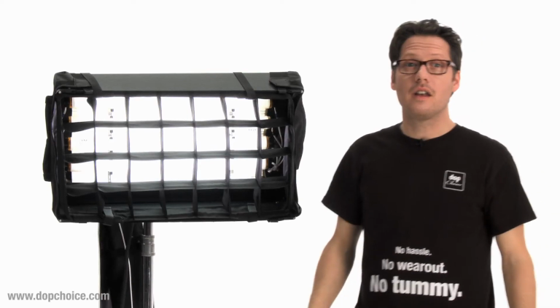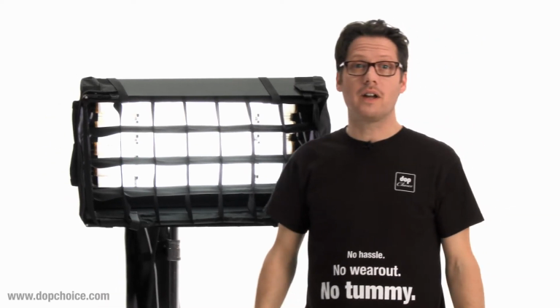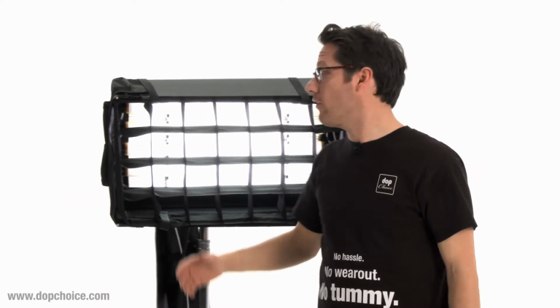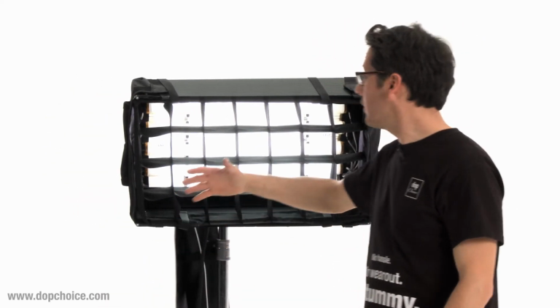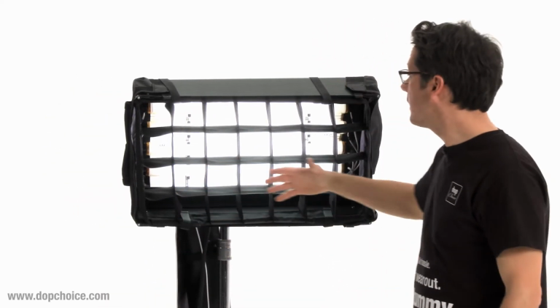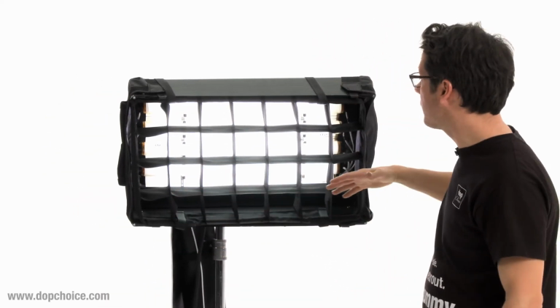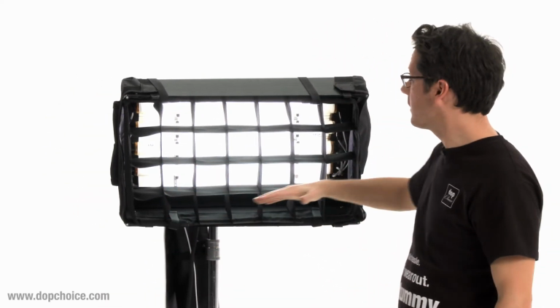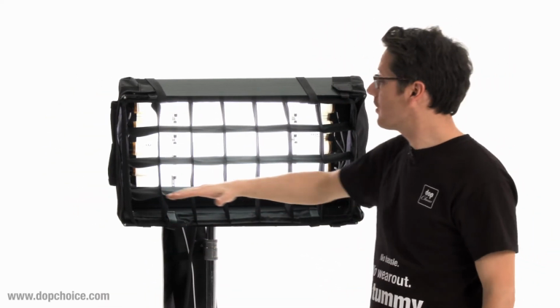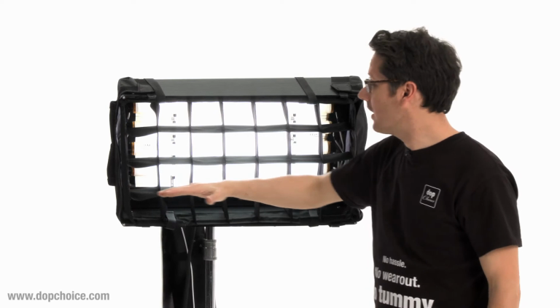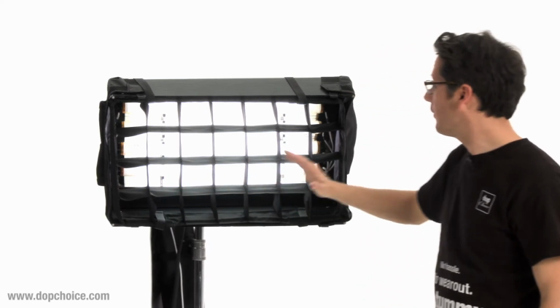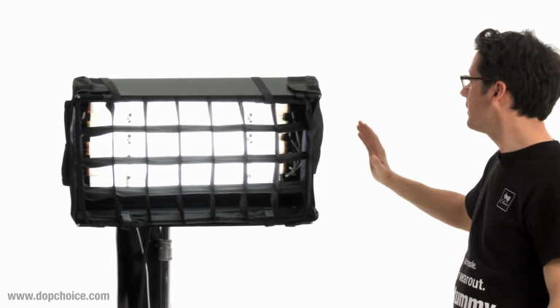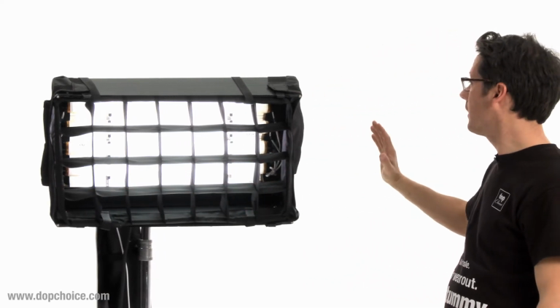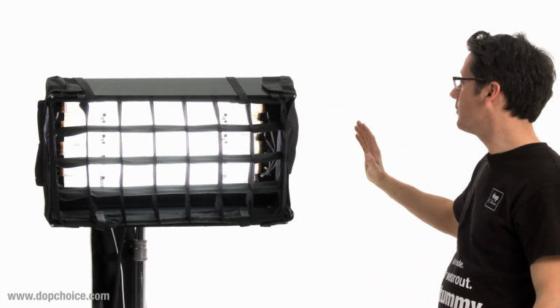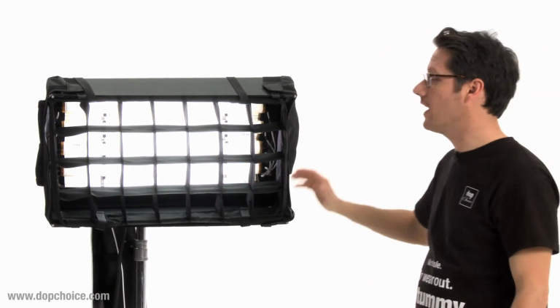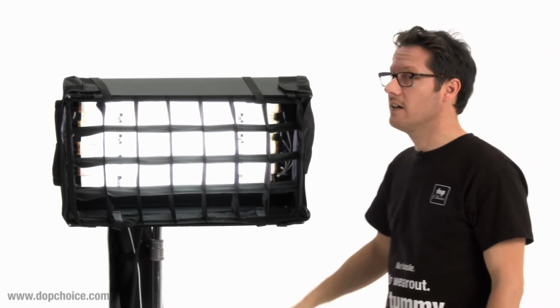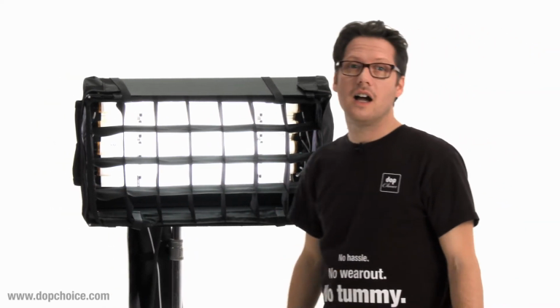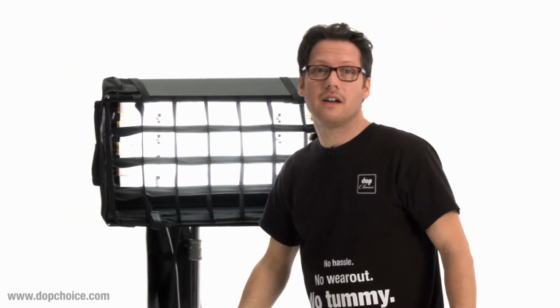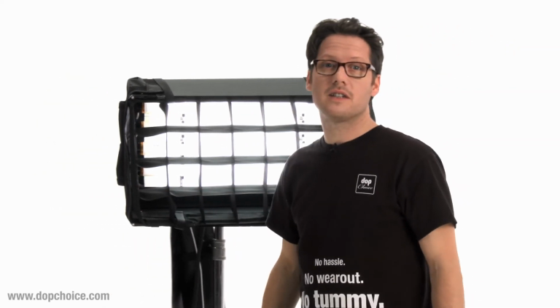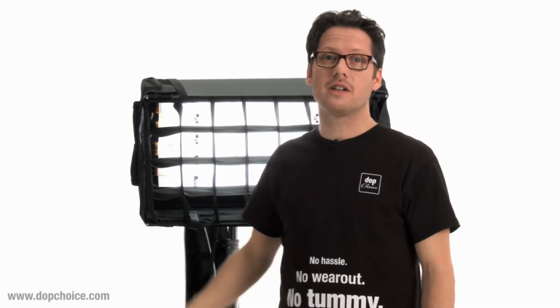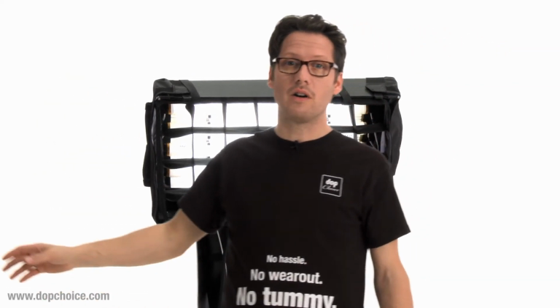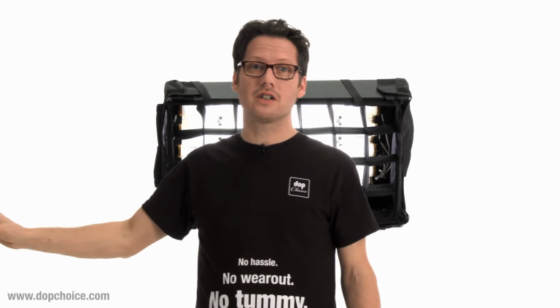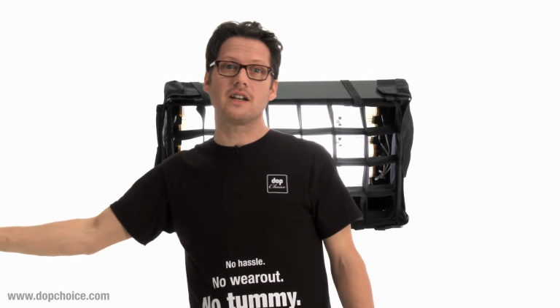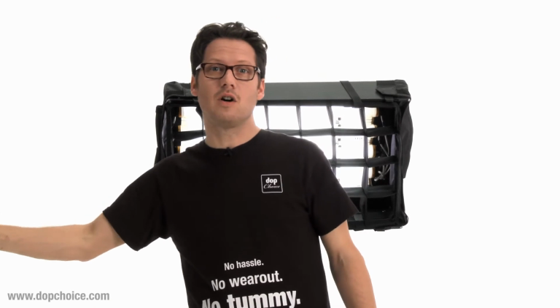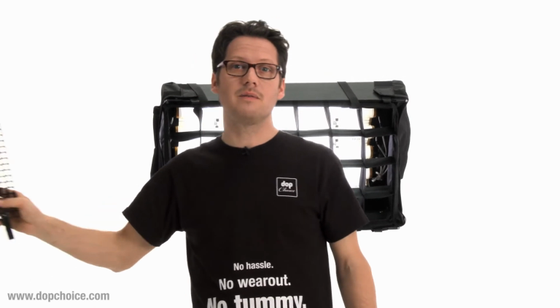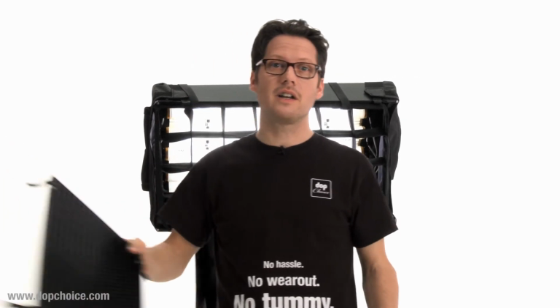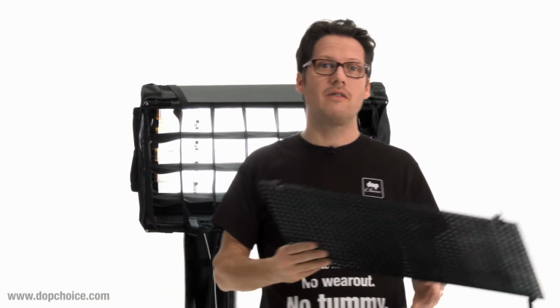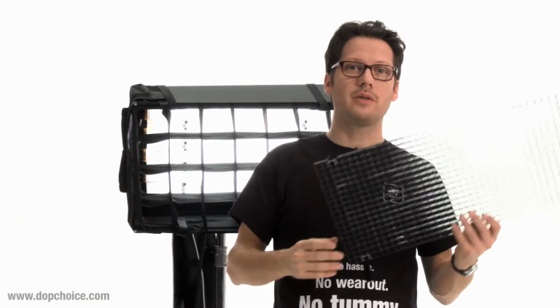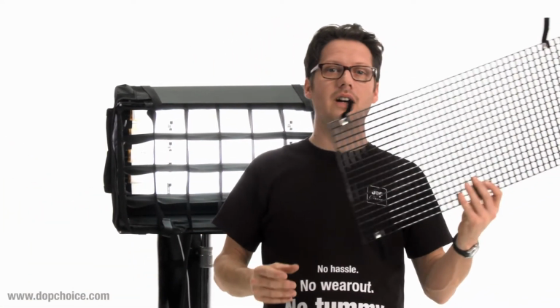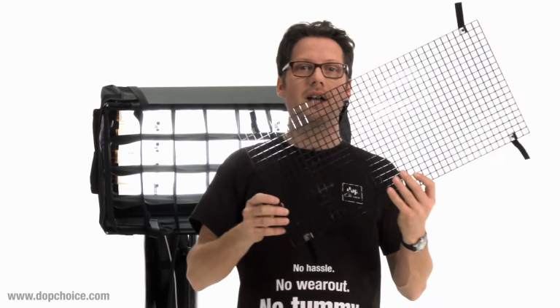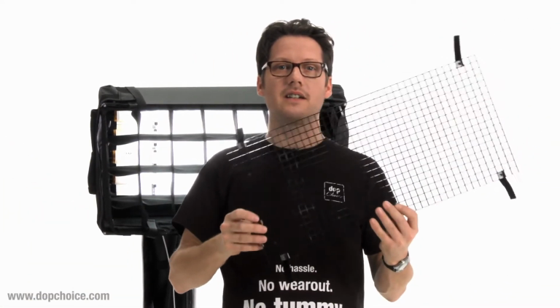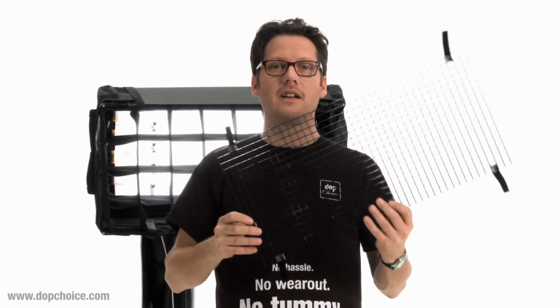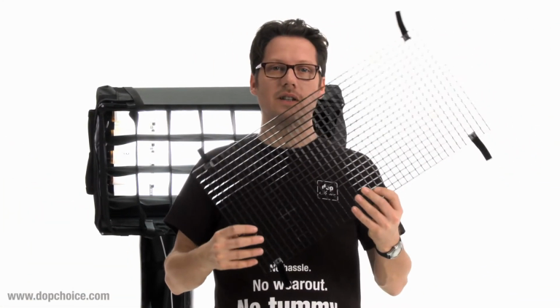Now we have a very nice directed soft light without any spill light to the side. The snap grid is more efficient and has a smaller beam spread than the regular plastic grids.